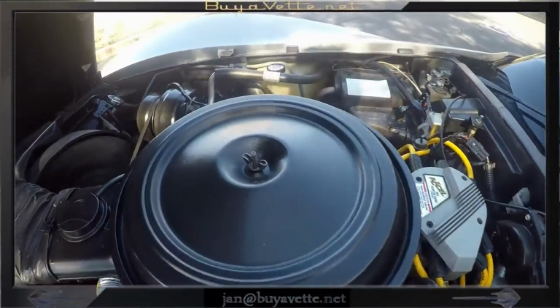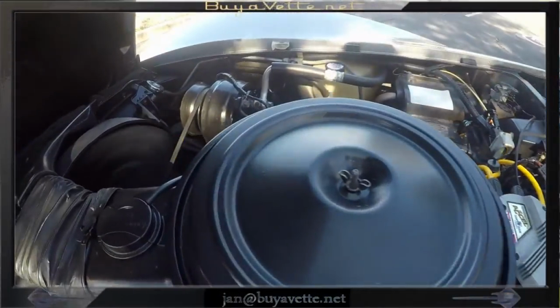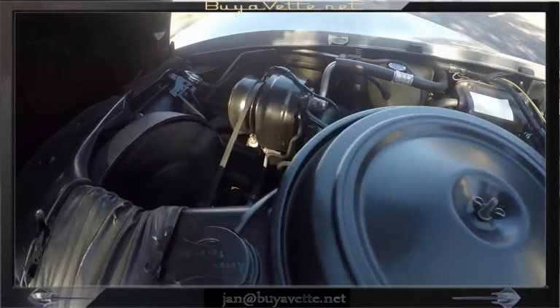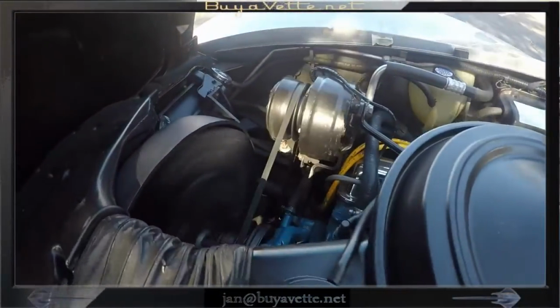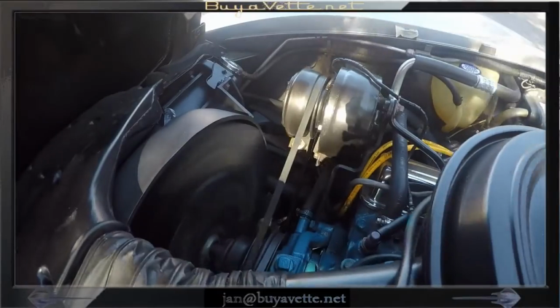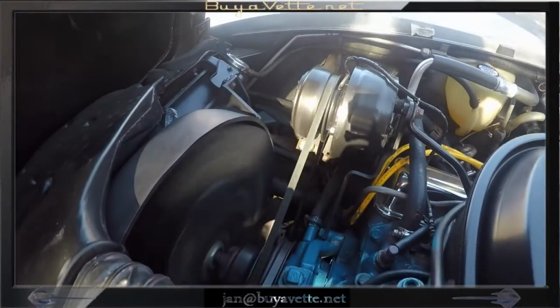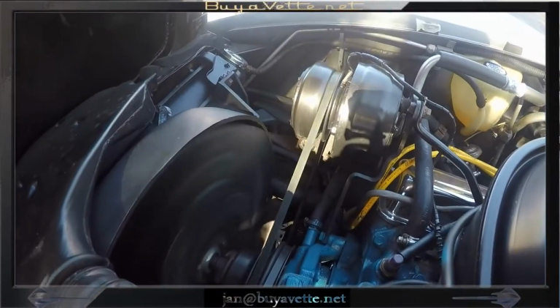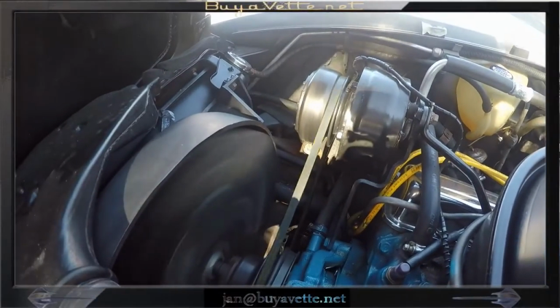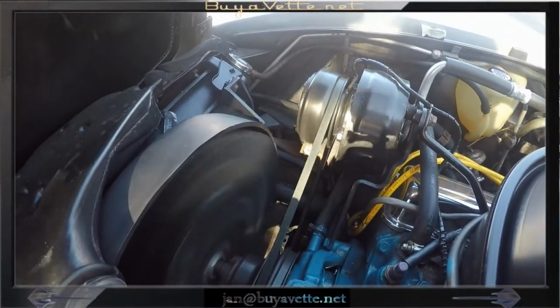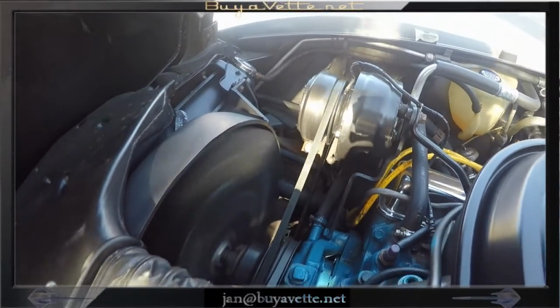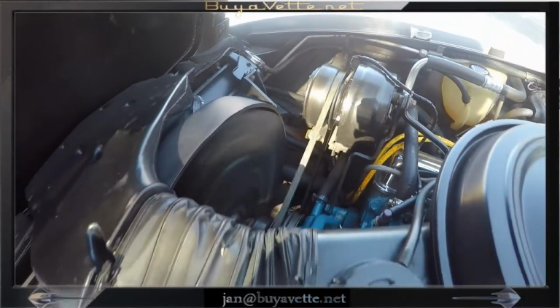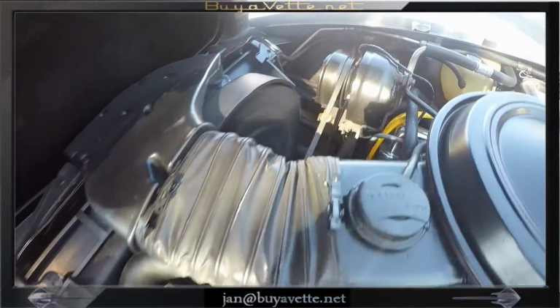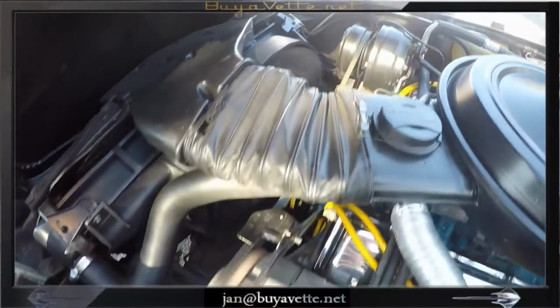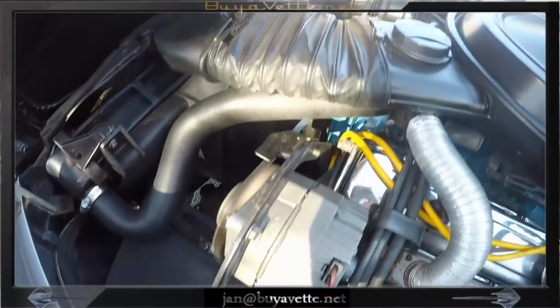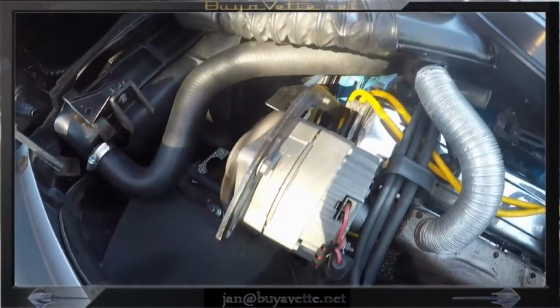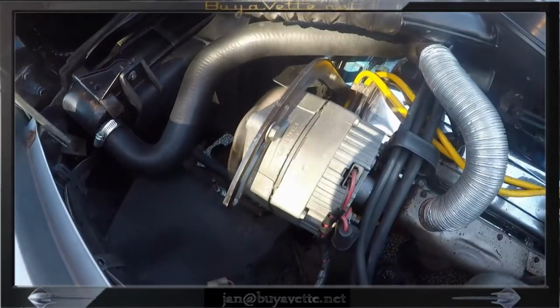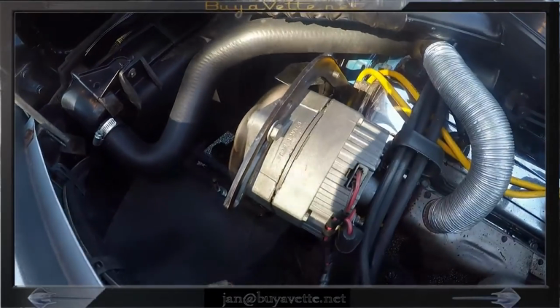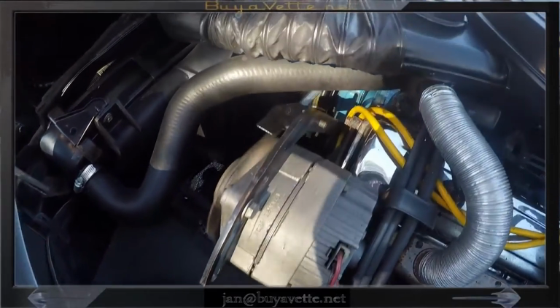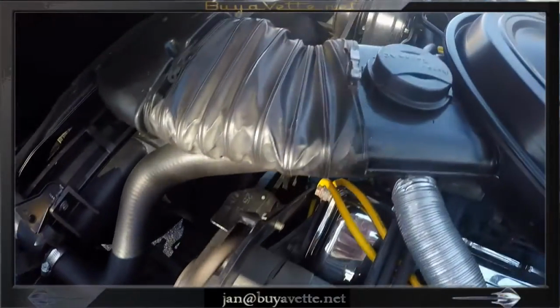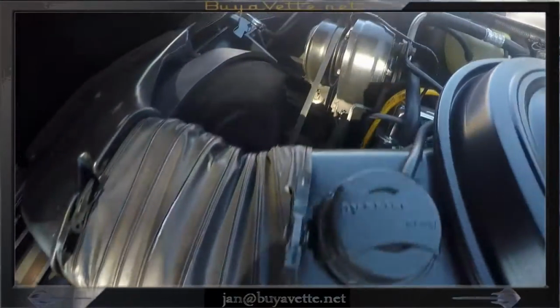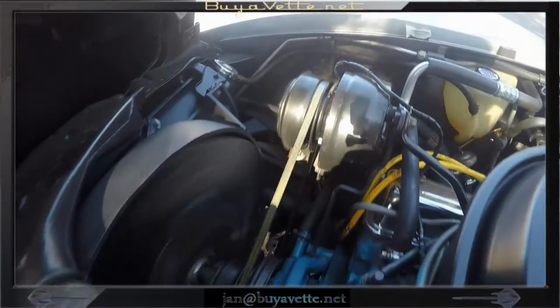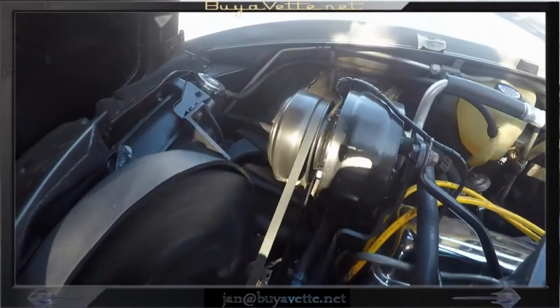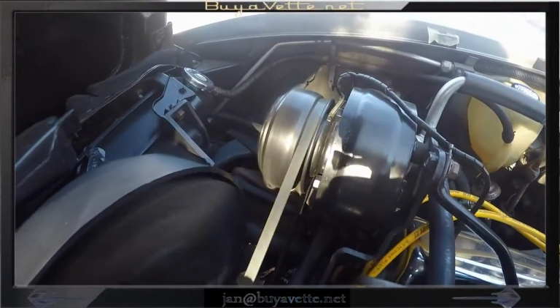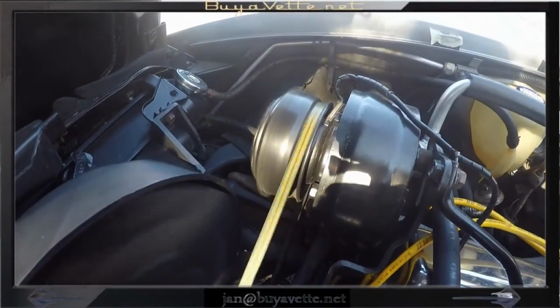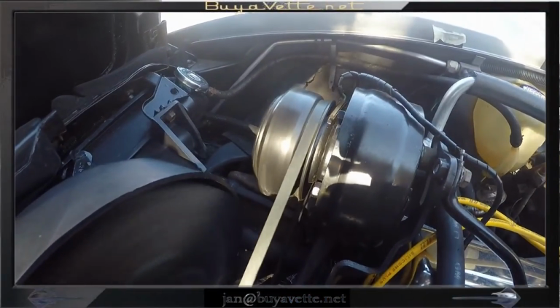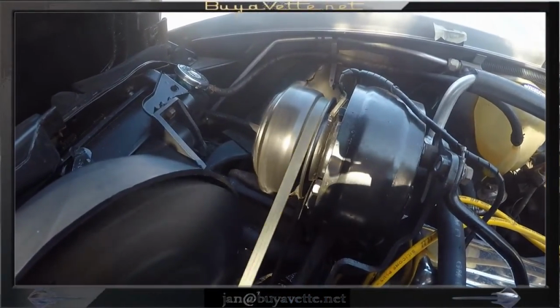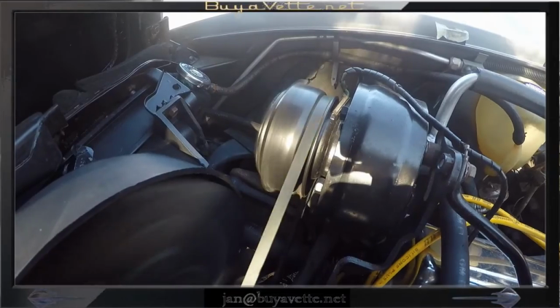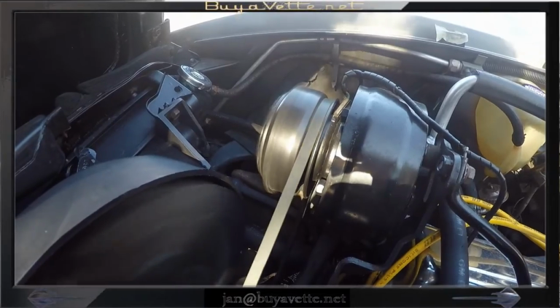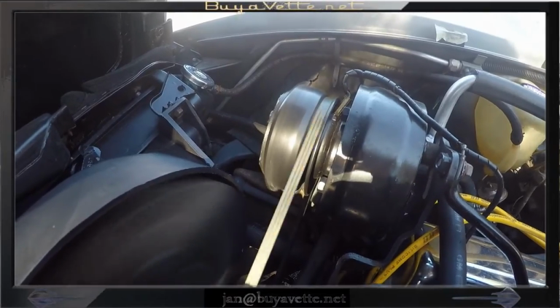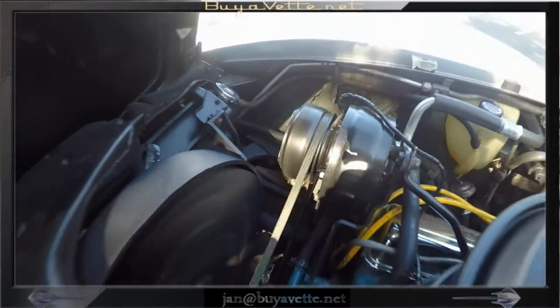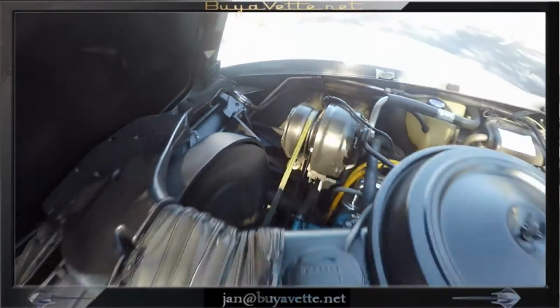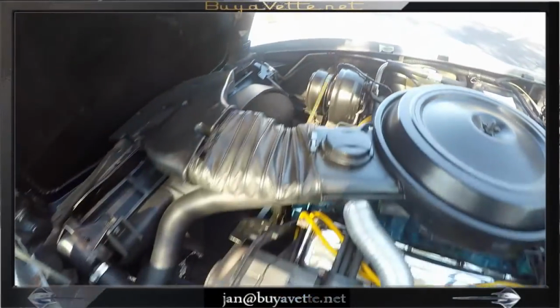The engine compartment is rather nice. The AC compressor — you'll see it's not running in one shot, but if you wait a minute you'll see the next shot where I've turned it on and the clutch is running in the front of the compressor. So that's good for this car.